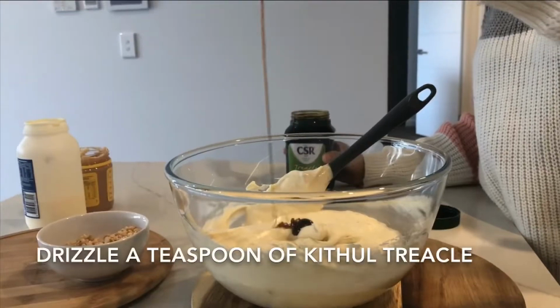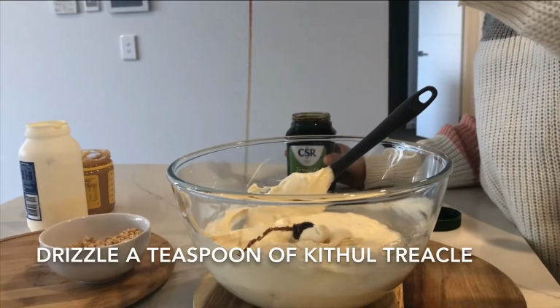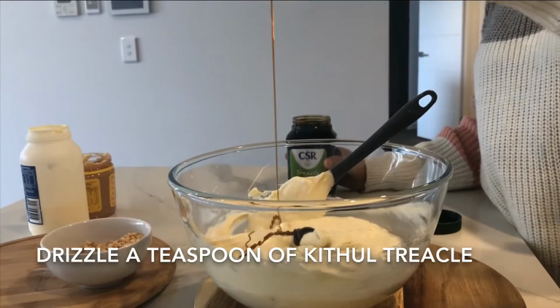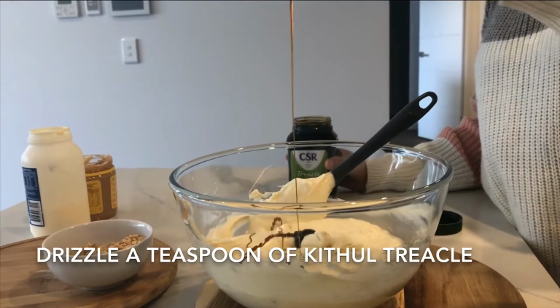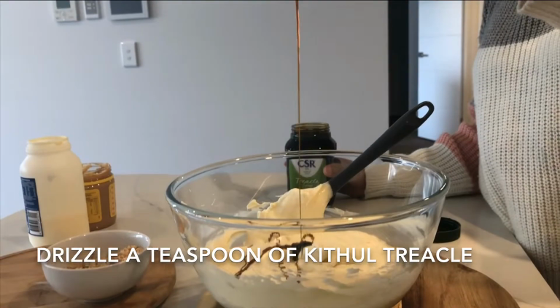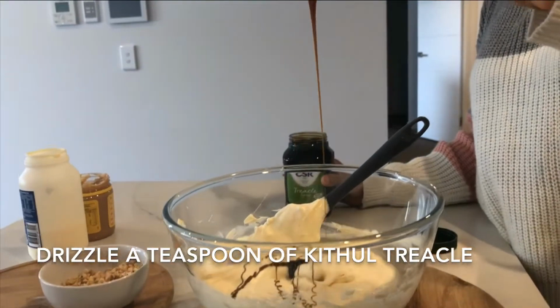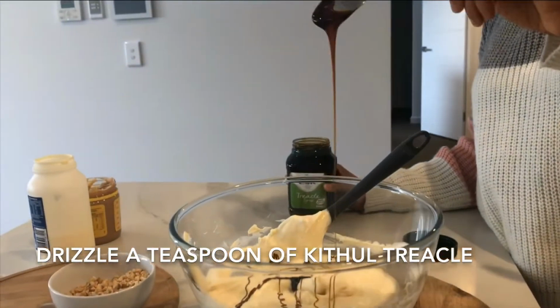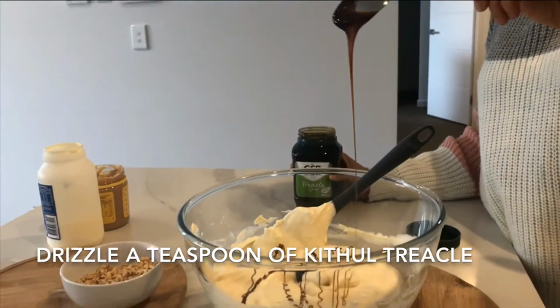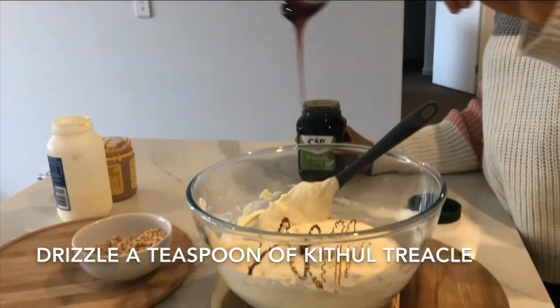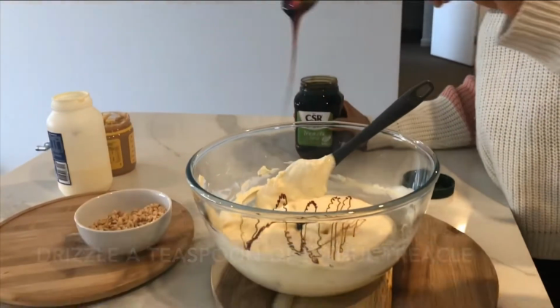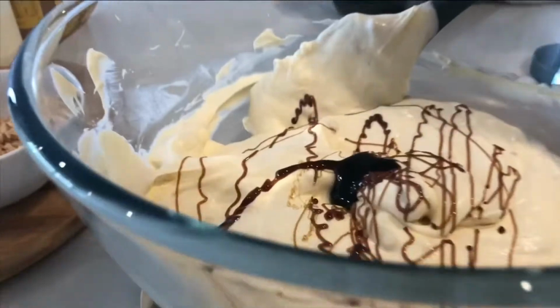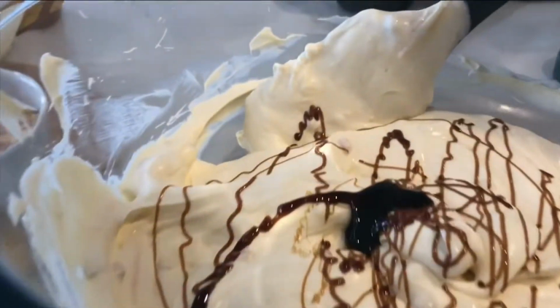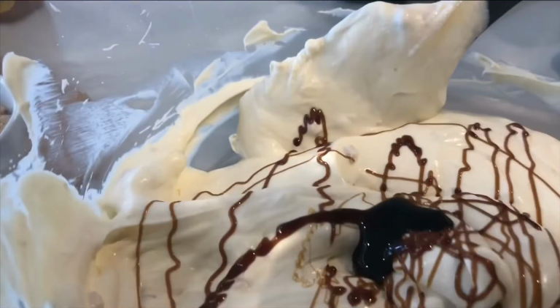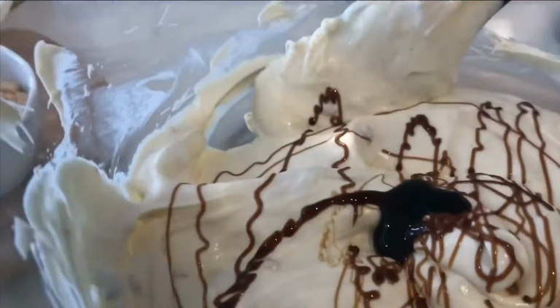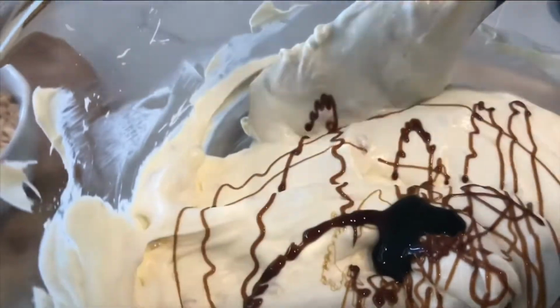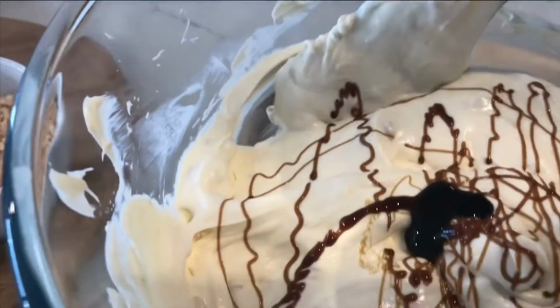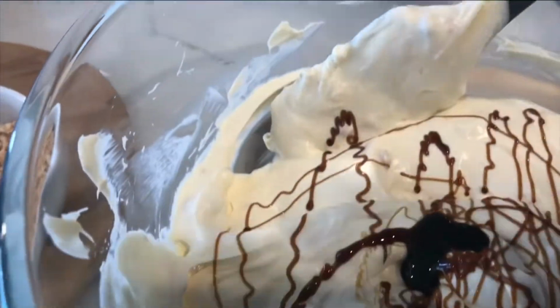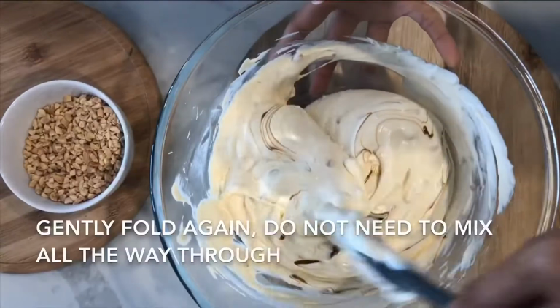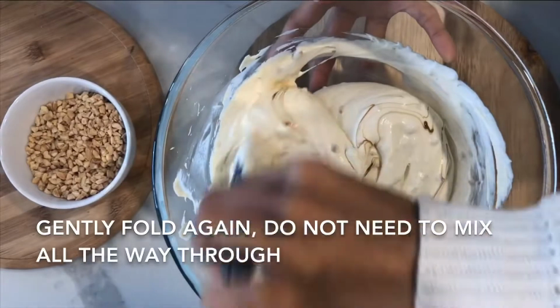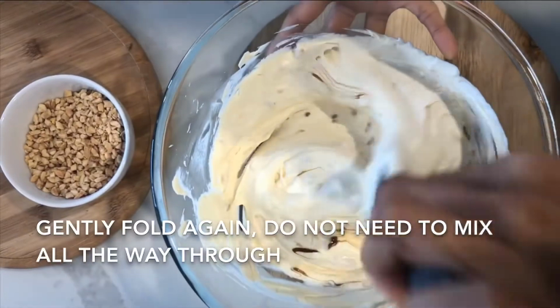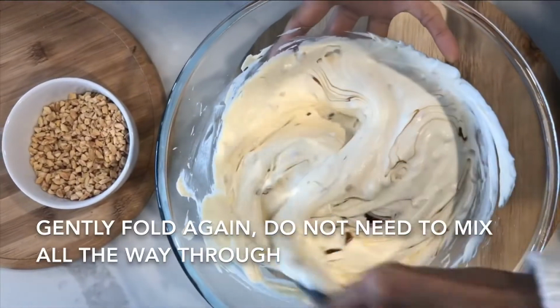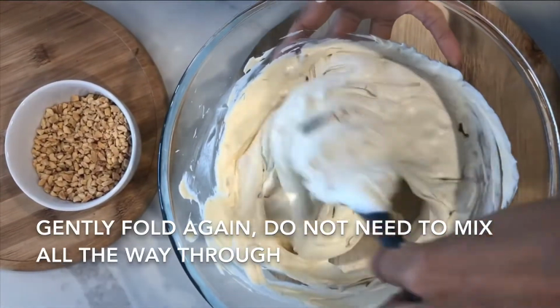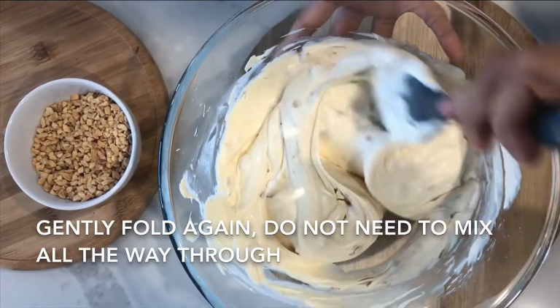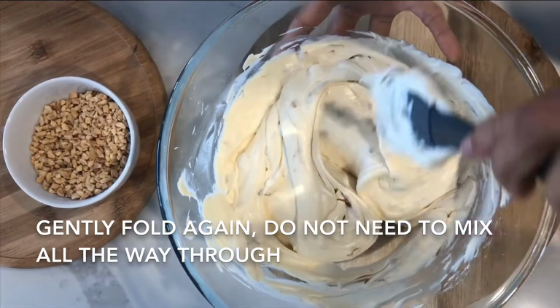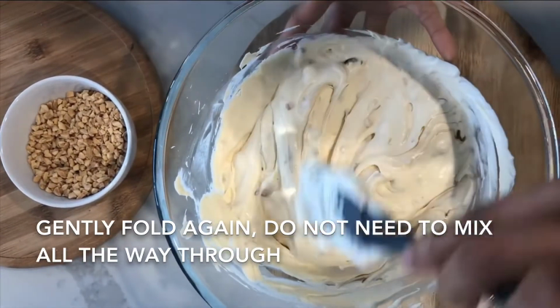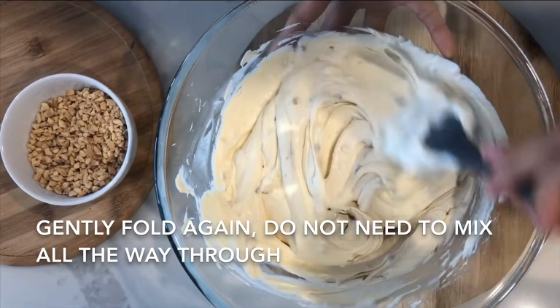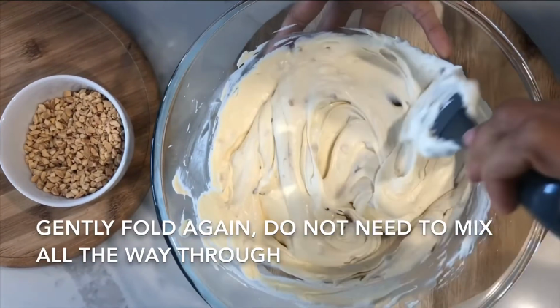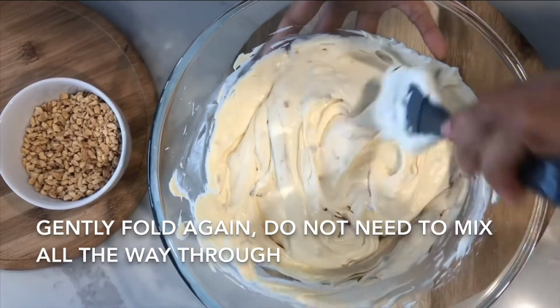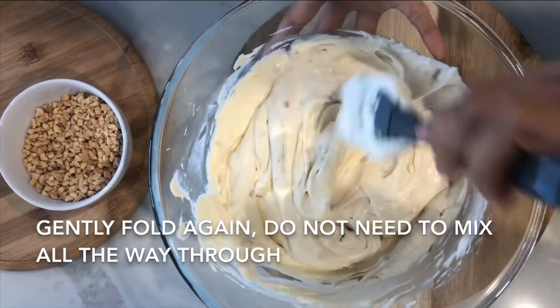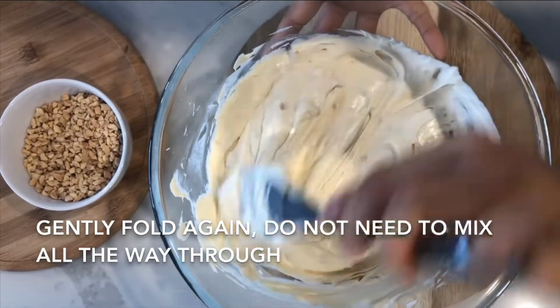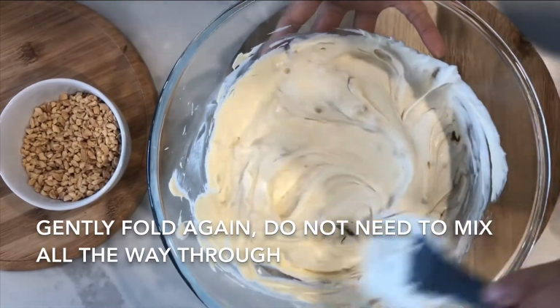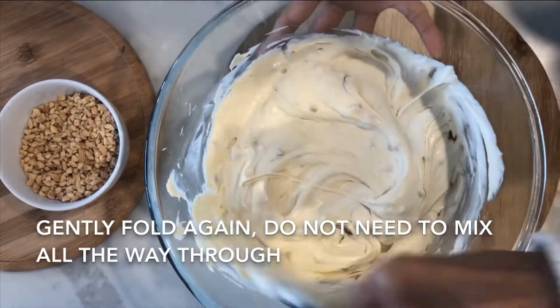Now I'm going to add in one teaspoon of kitu treacle. I'm just going to drizzle it around so that I don't have to mix it too much, and we're going to gently fold the mixture again — but not all the way through.